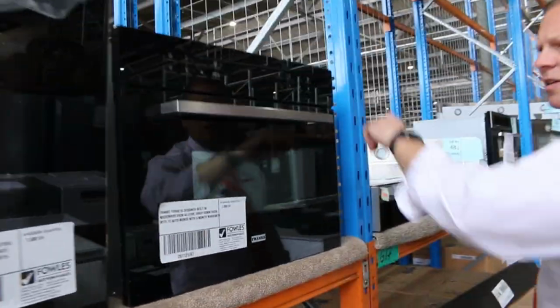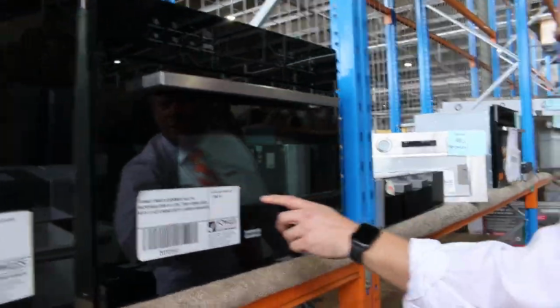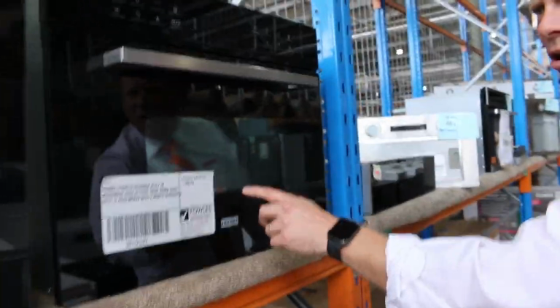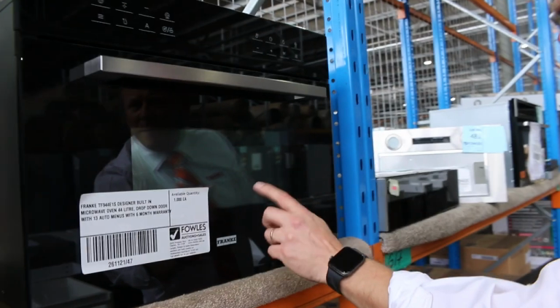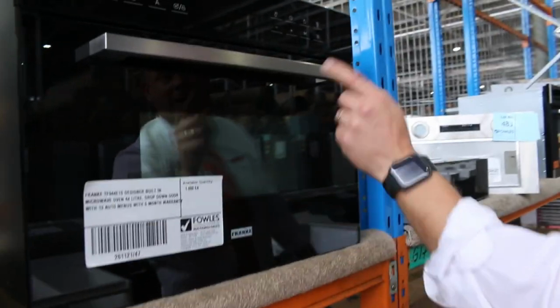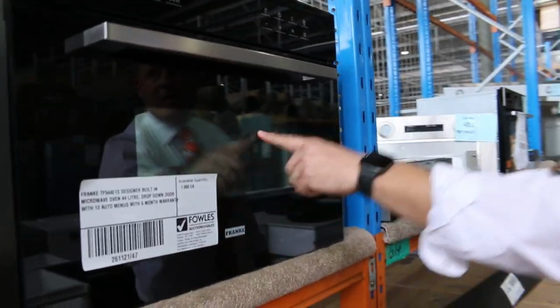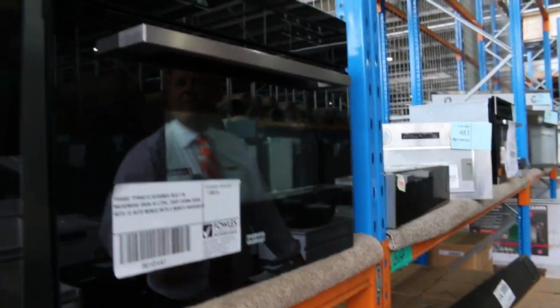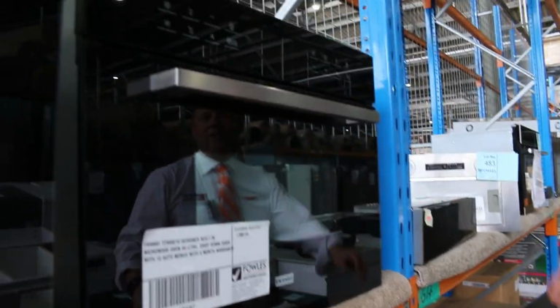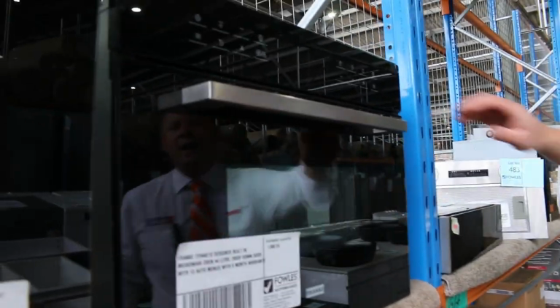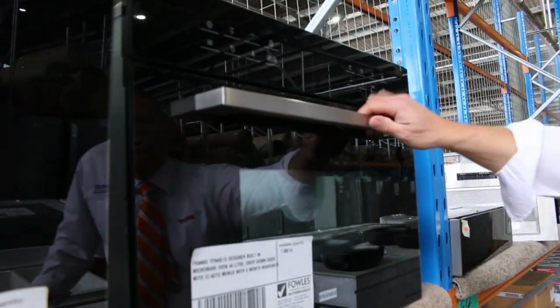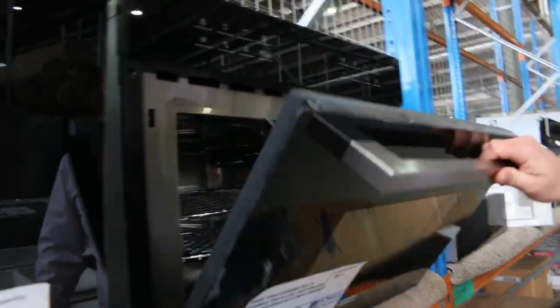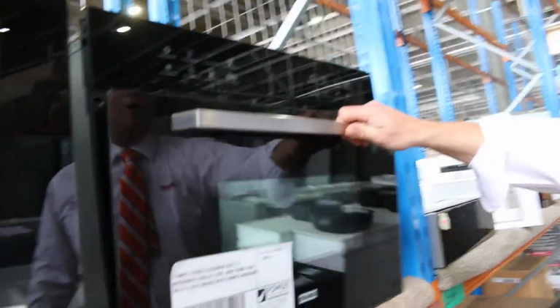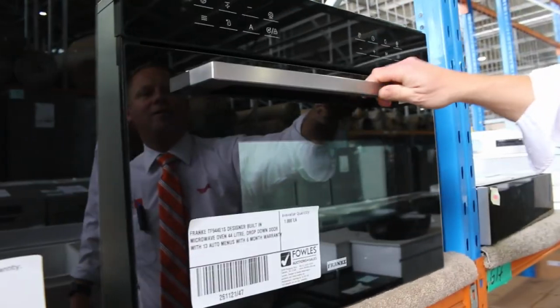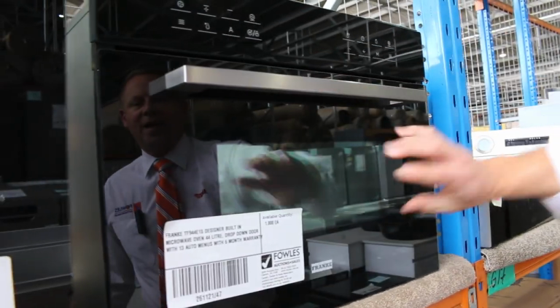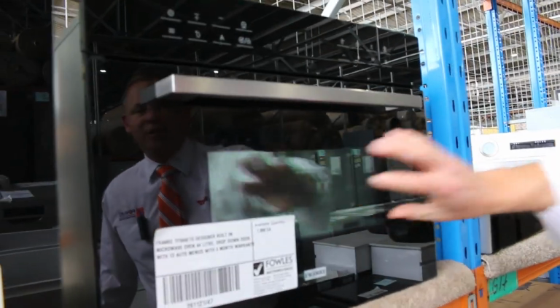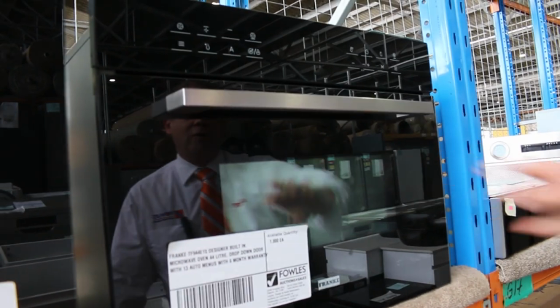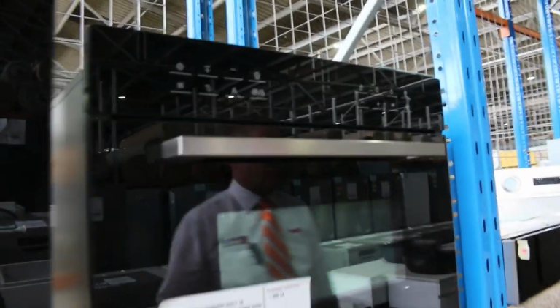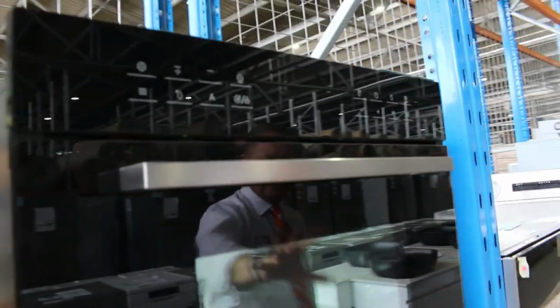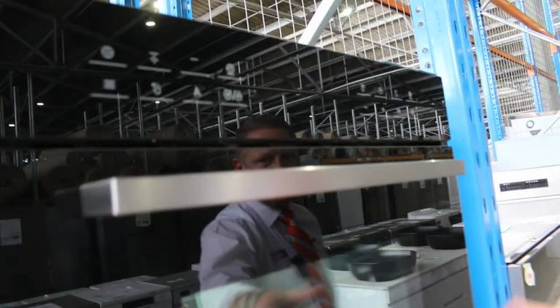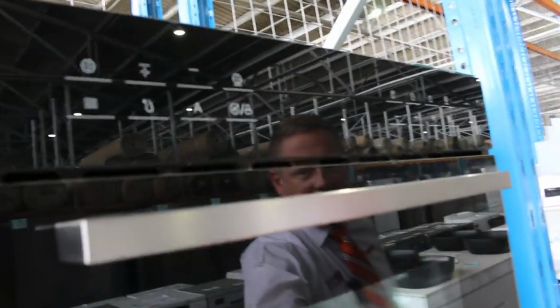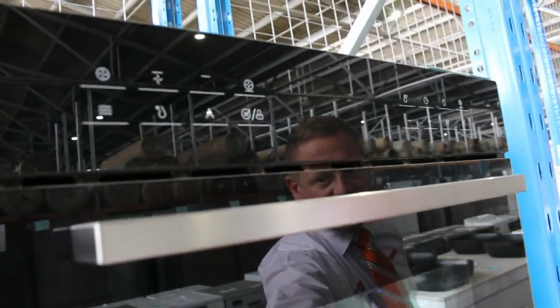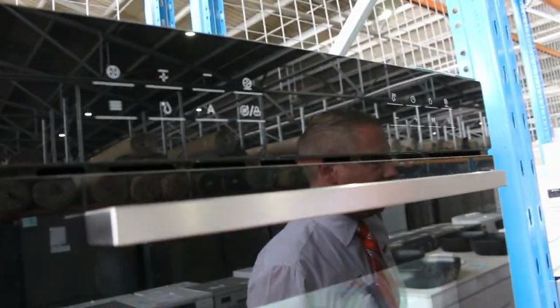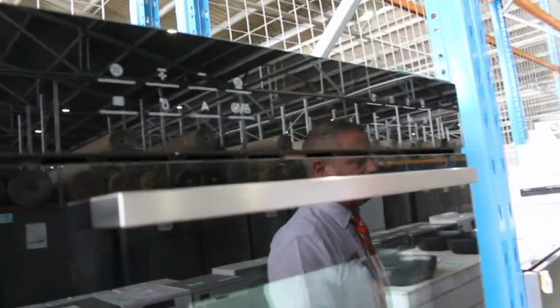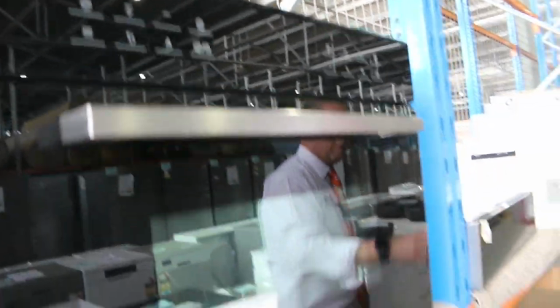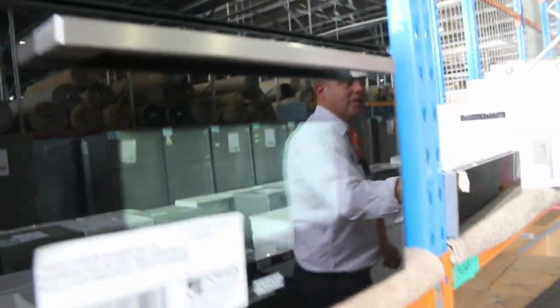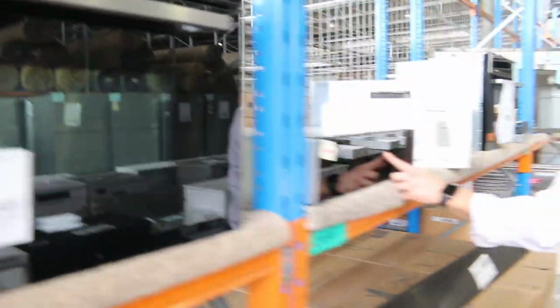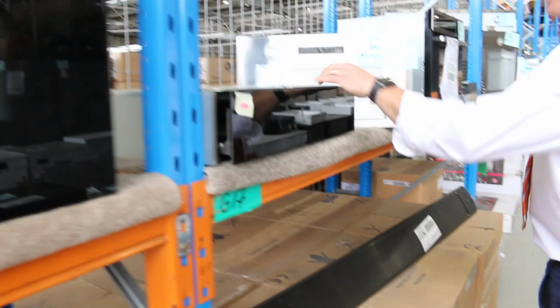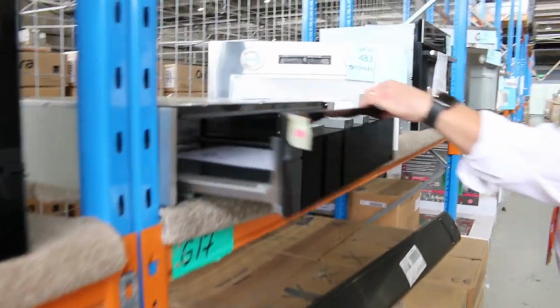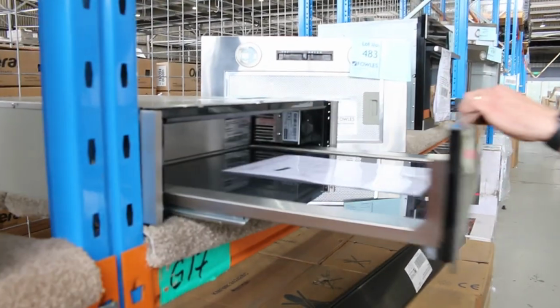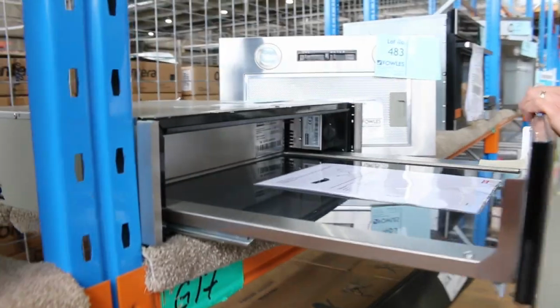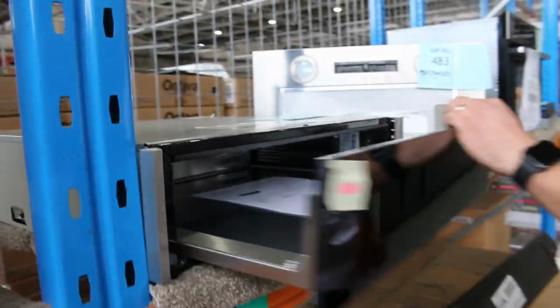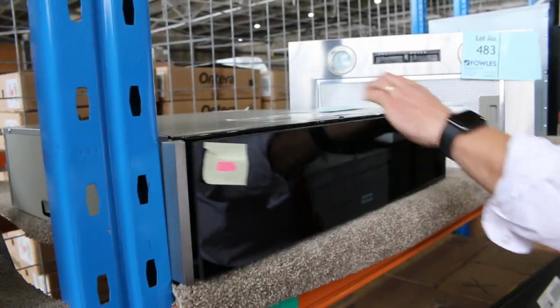There's a compact microwave, another microwave oven — a more deluxe microwave oven with convection and all that sort of jazz. It says 13 different cooking functions. Warming drawer — I didn't mention the warming drawers before. There's a warming drawer there. Beautiful unit.